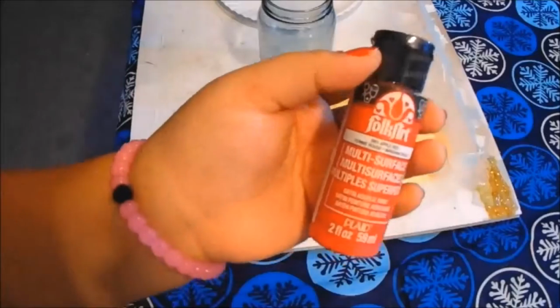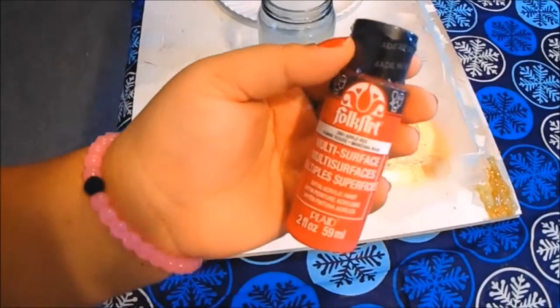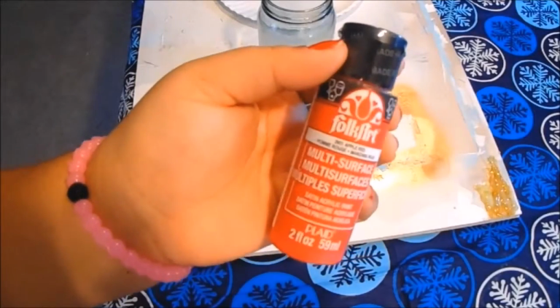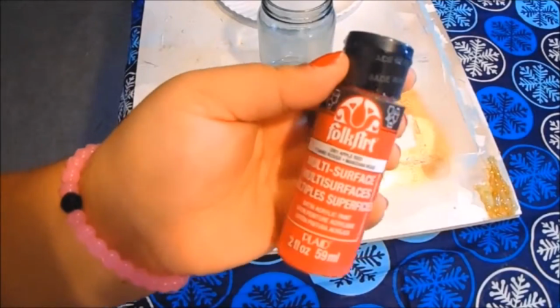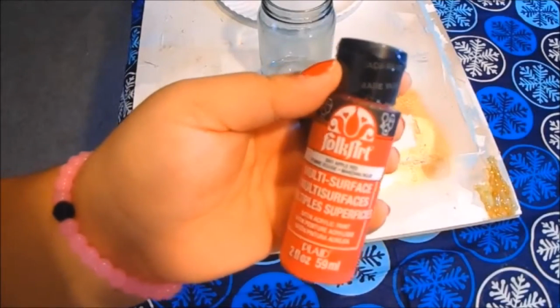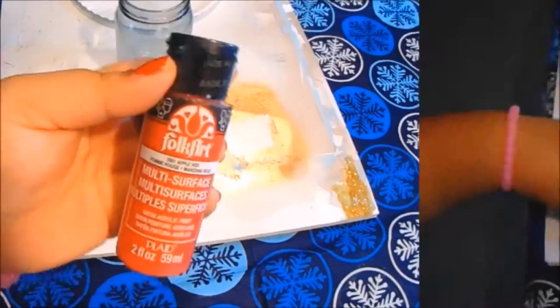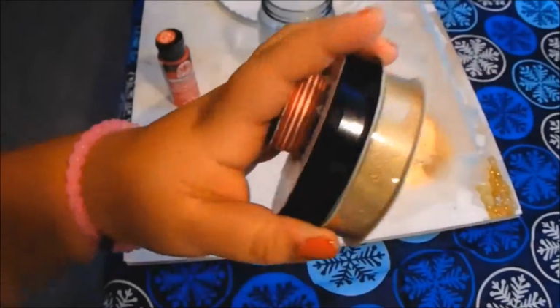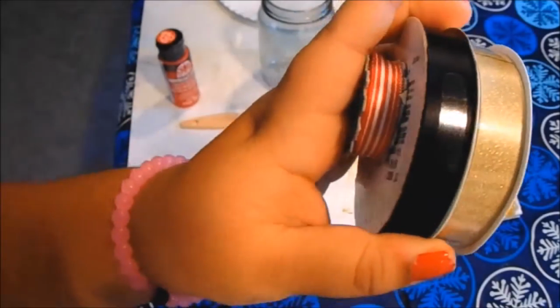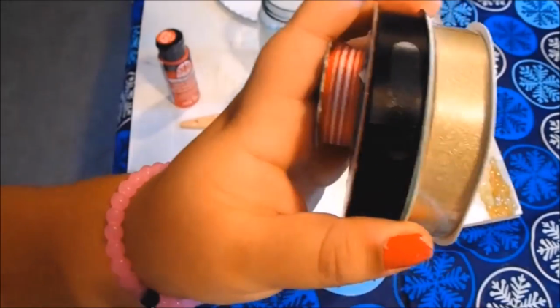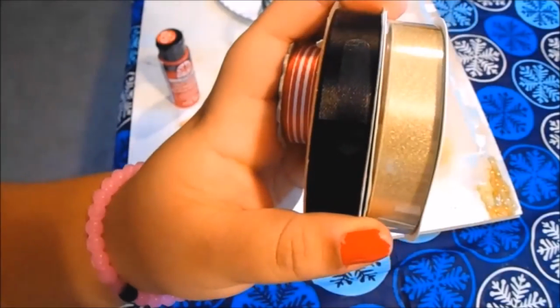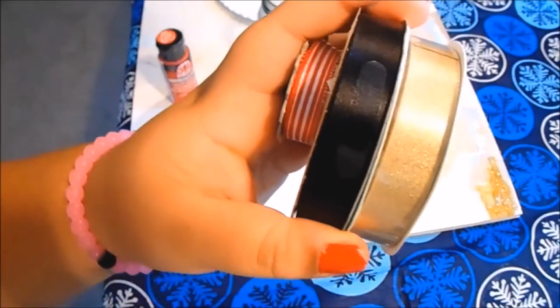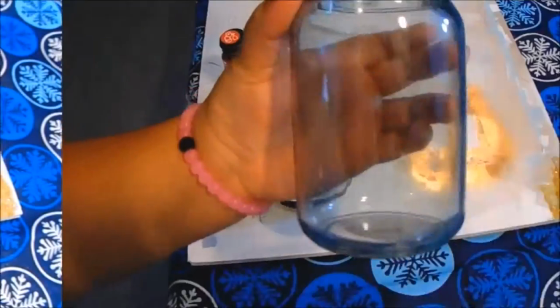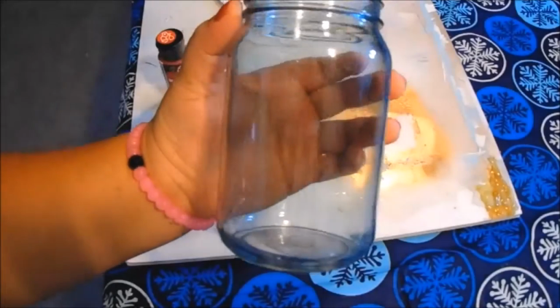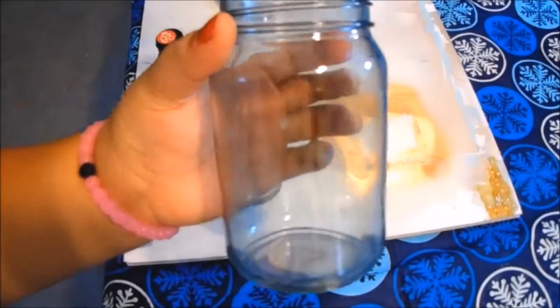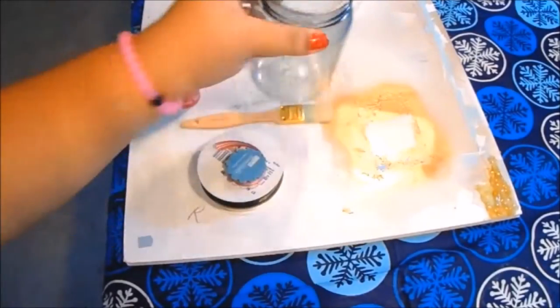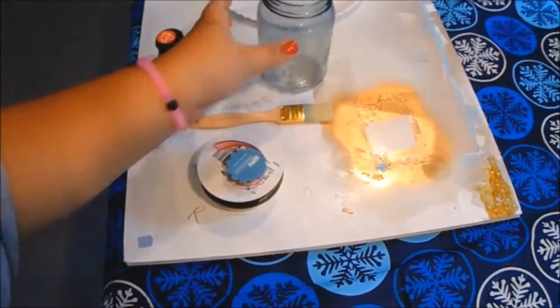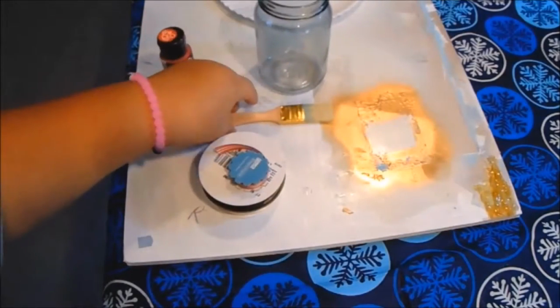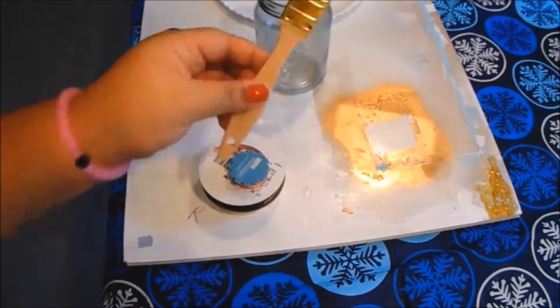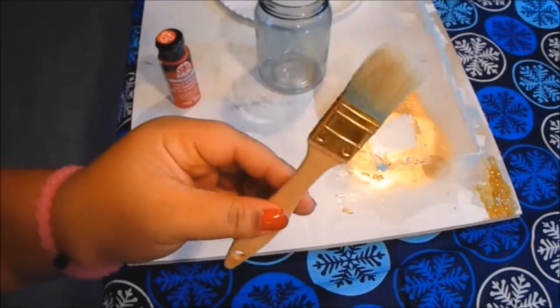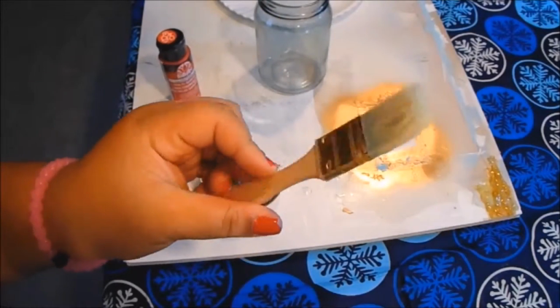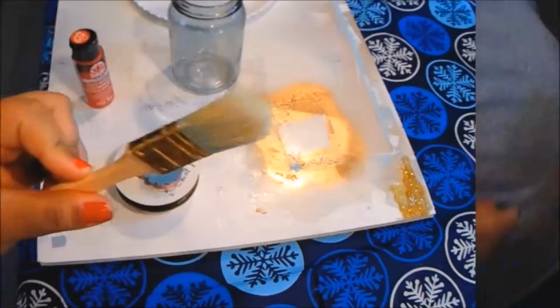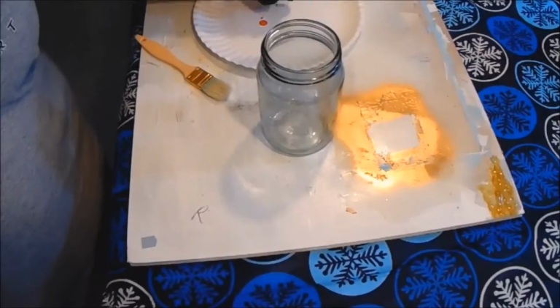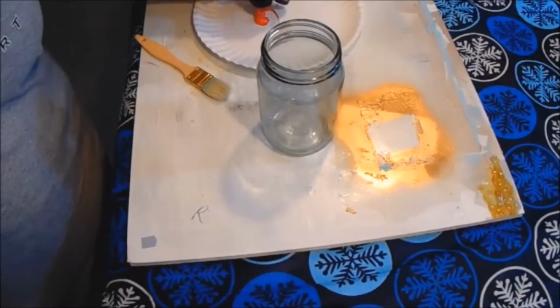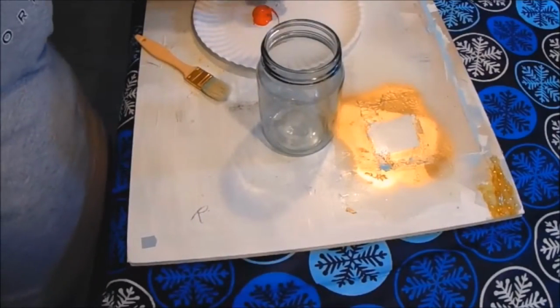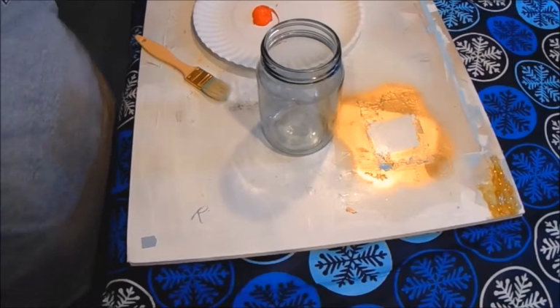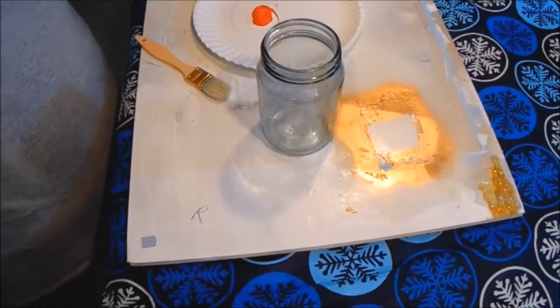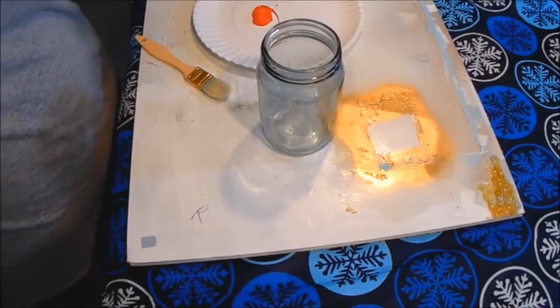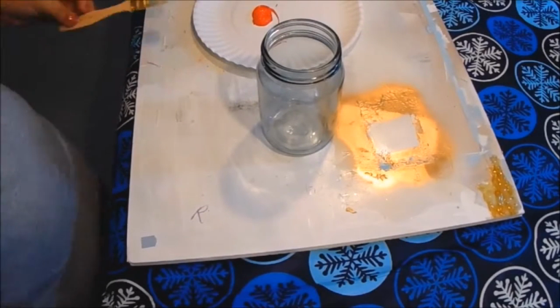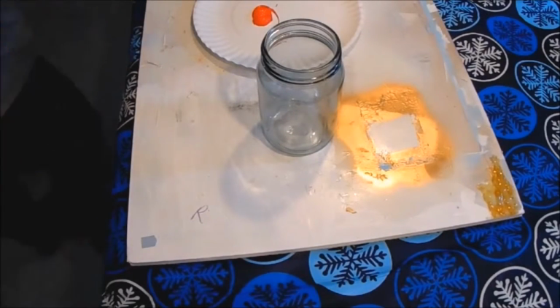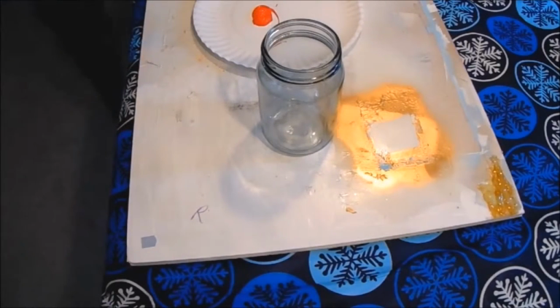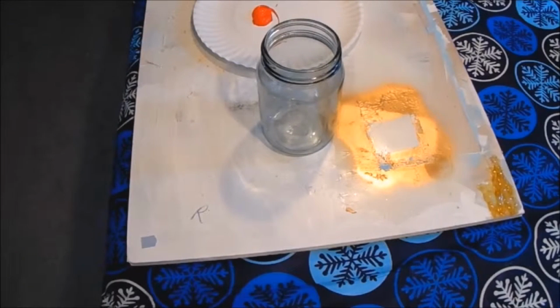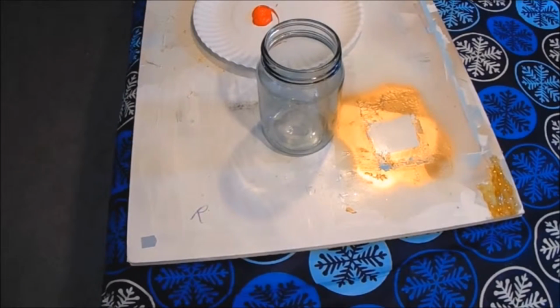Hey everyone, today's video is day two of hashtag Seven Days of DIYs, and today's is santa painted mason jars. These are supposed to look like Santa.